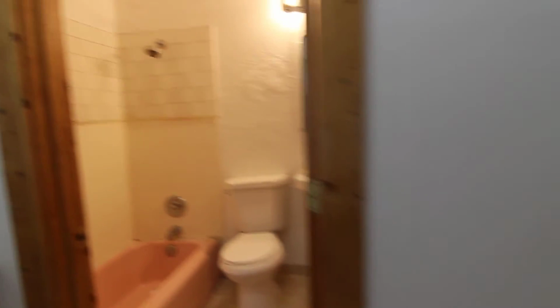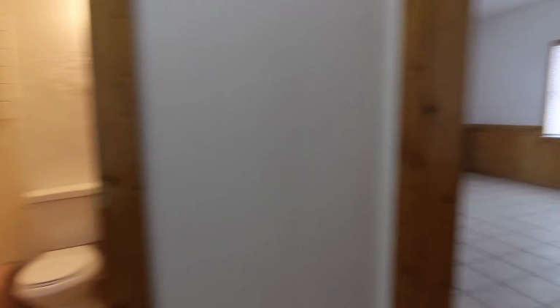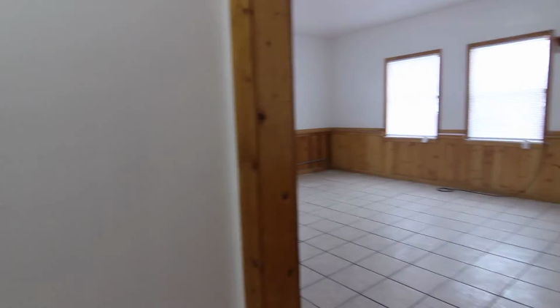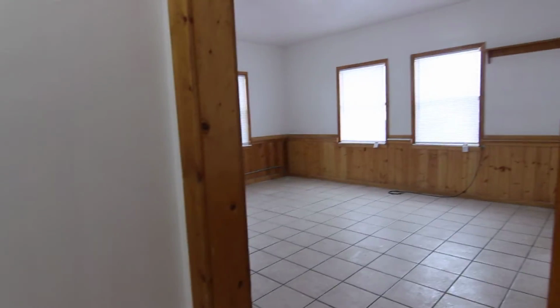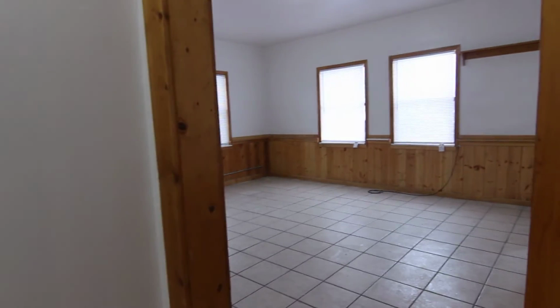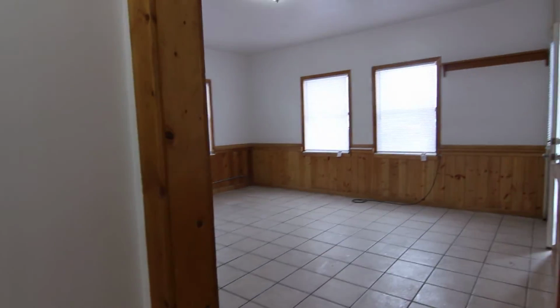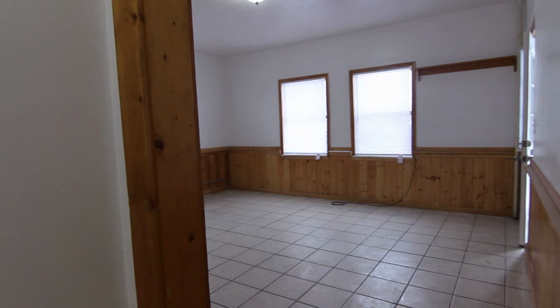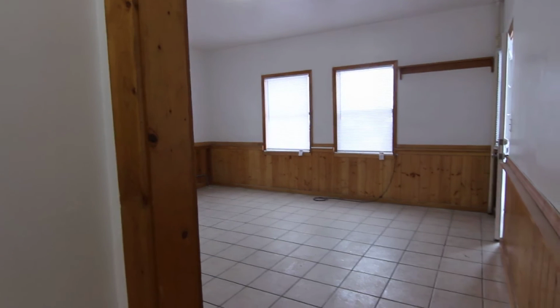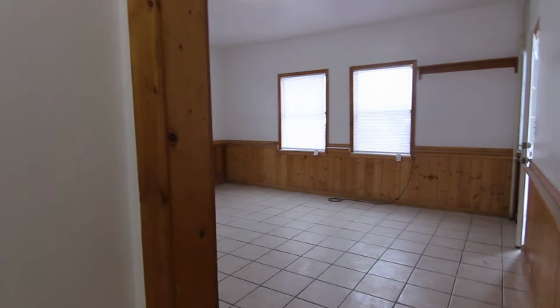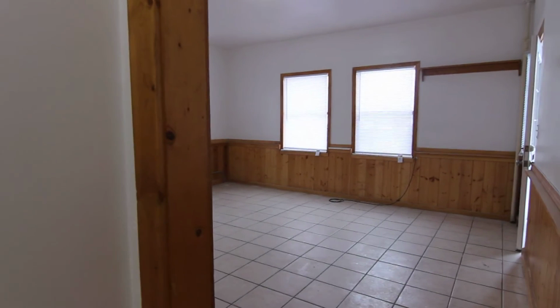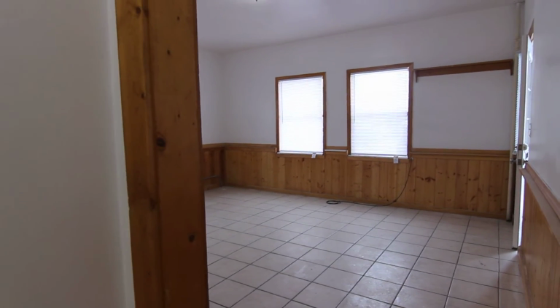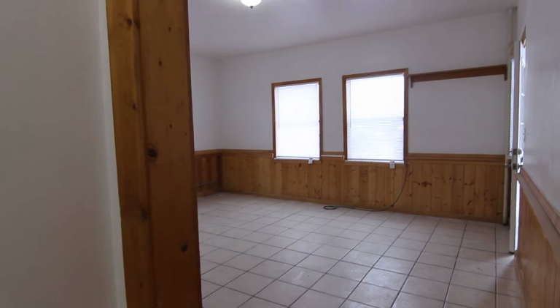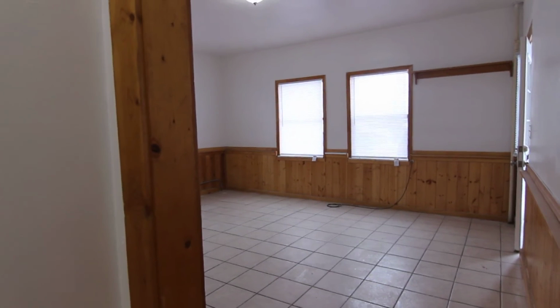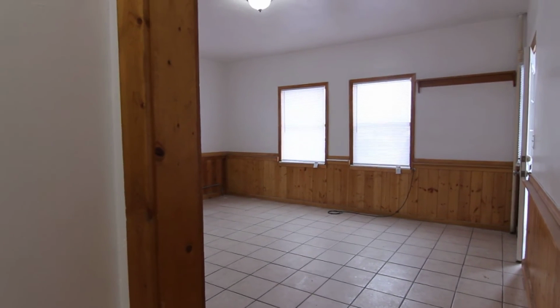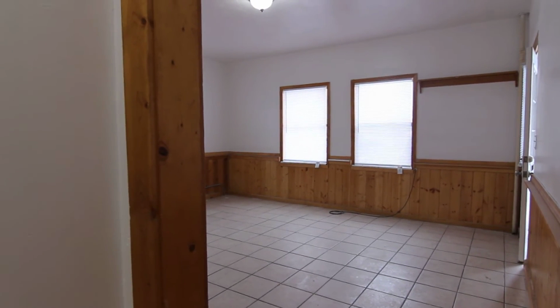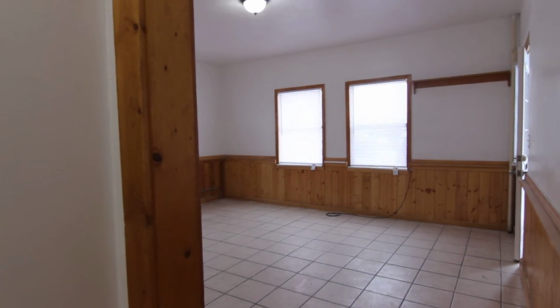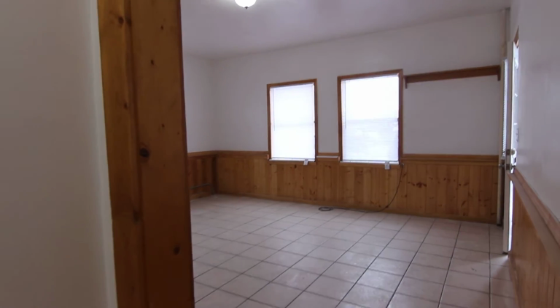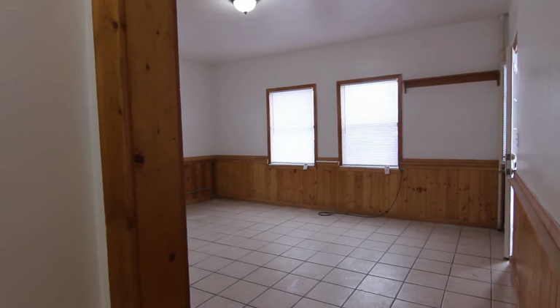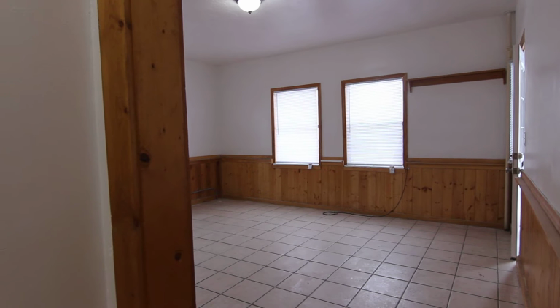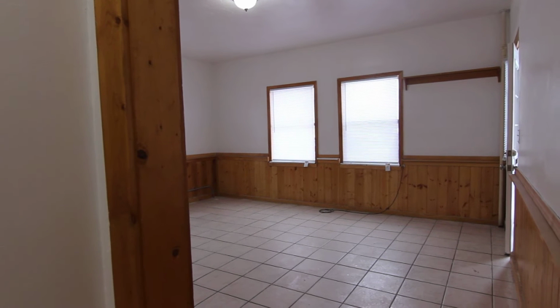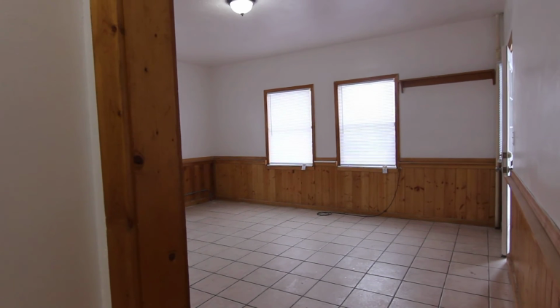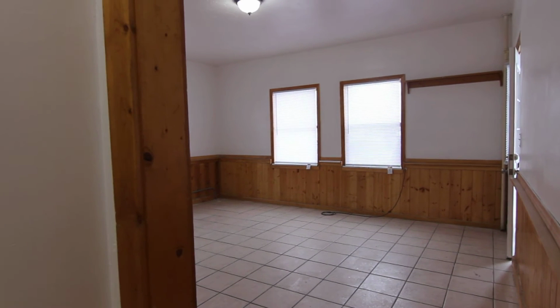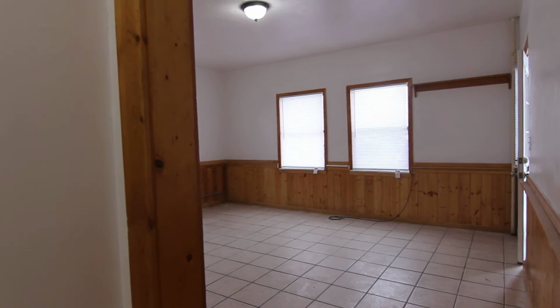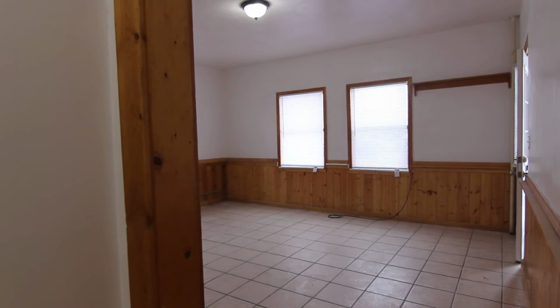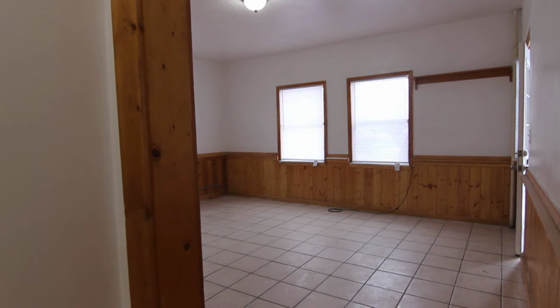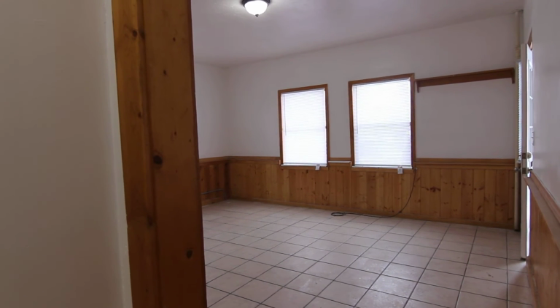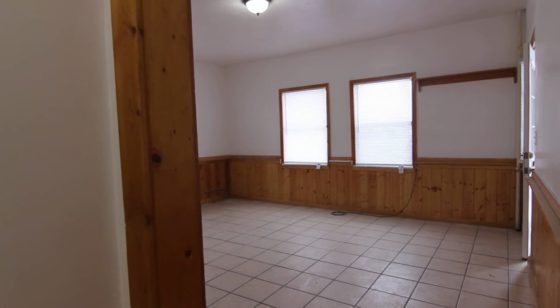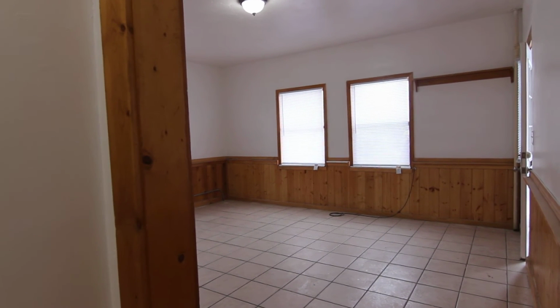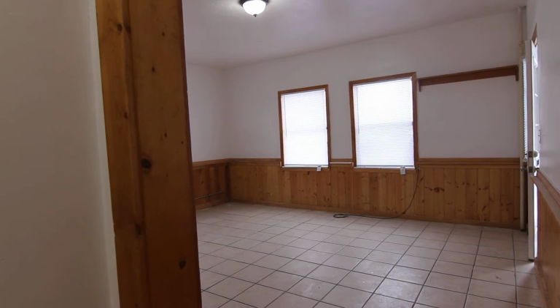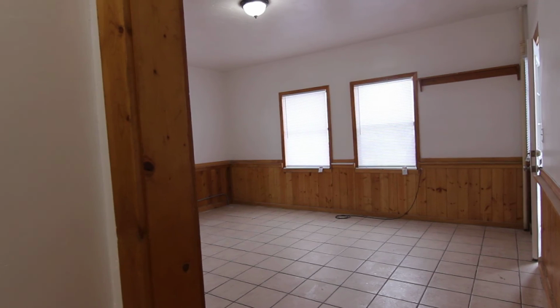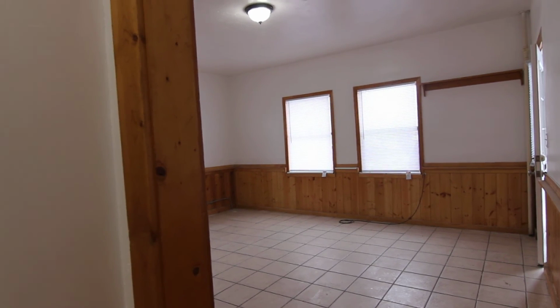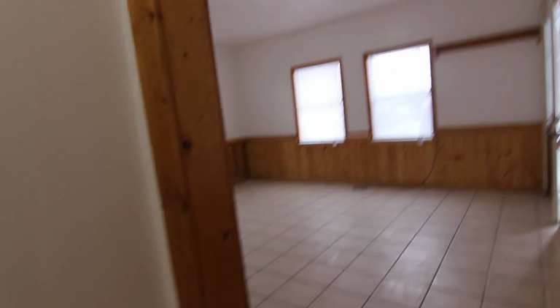This concludes our virtual tour of 488 D Street. If you're interested in this property or any others, please visit us at jacobgrant.com or call 522-3138.